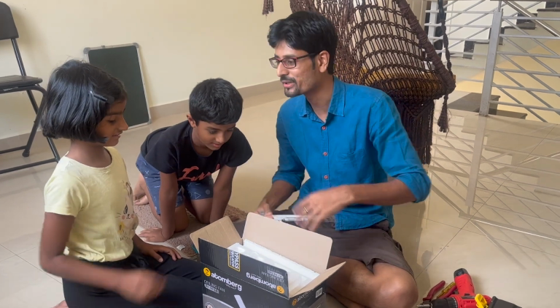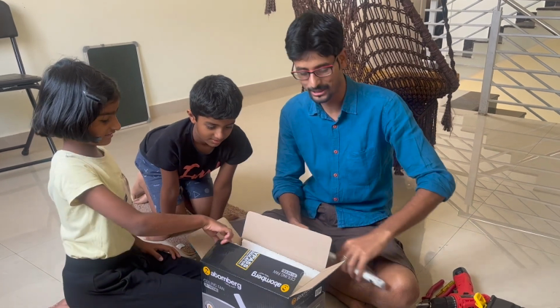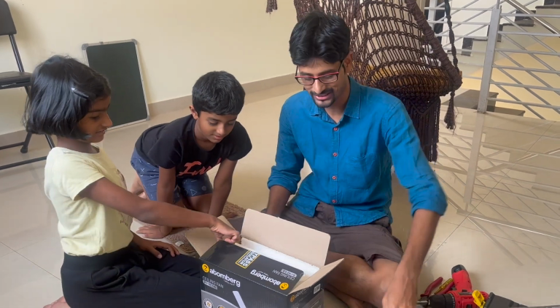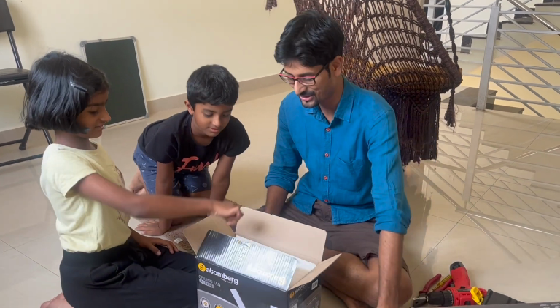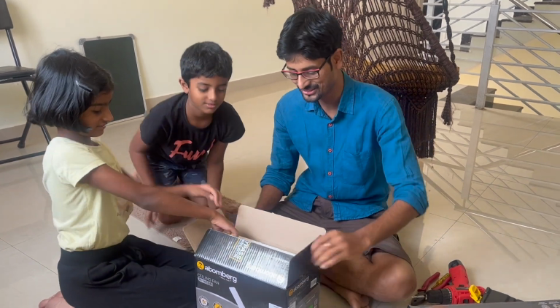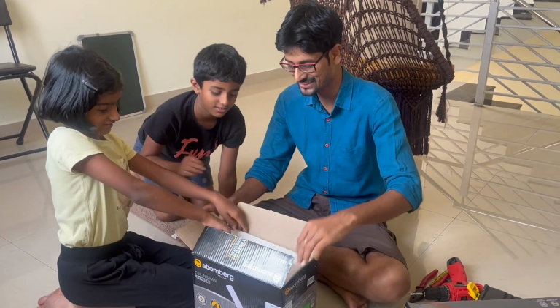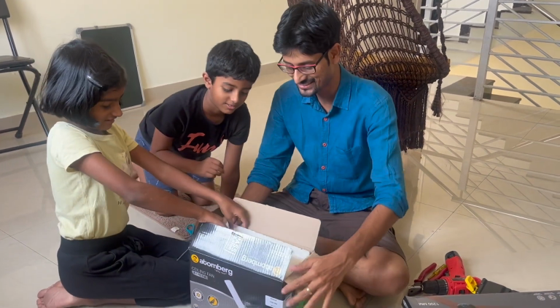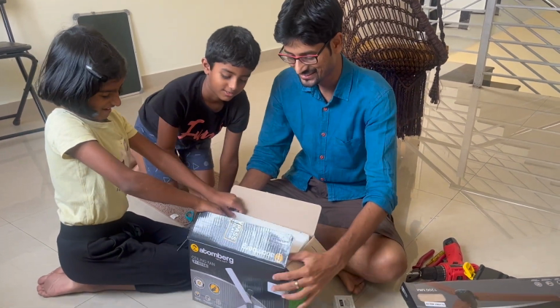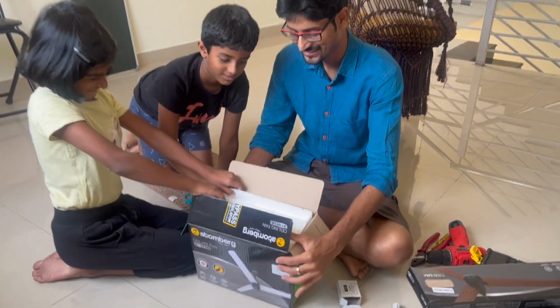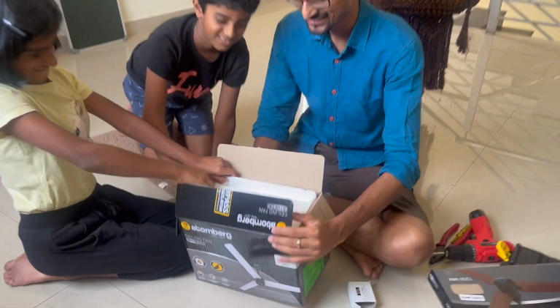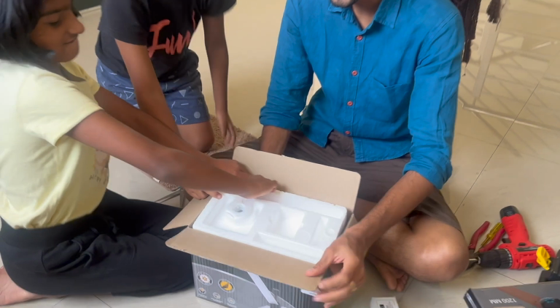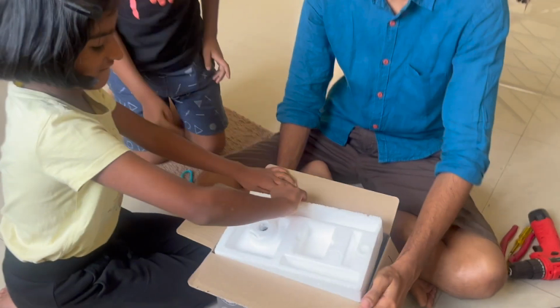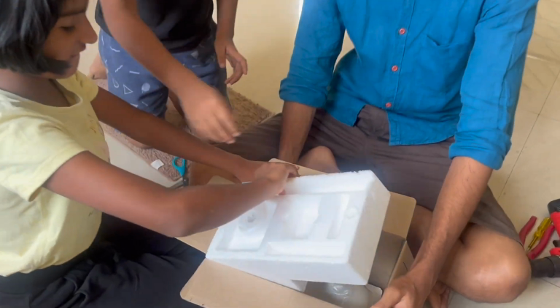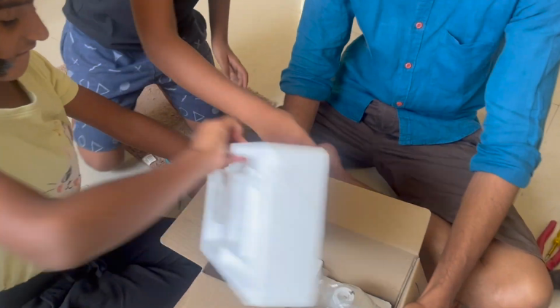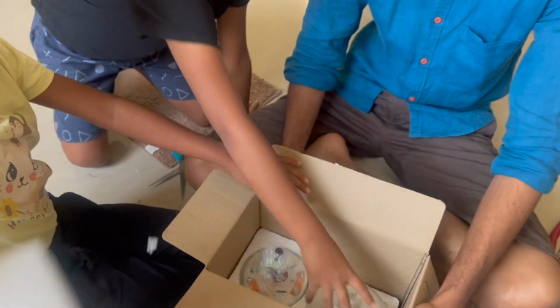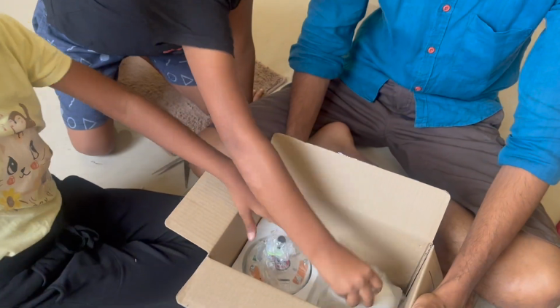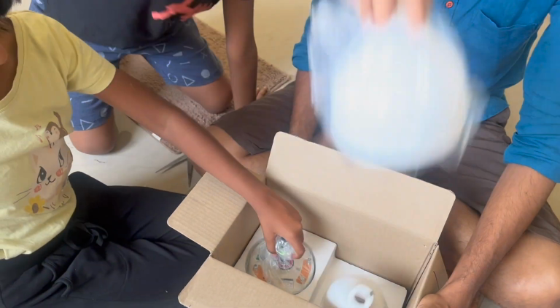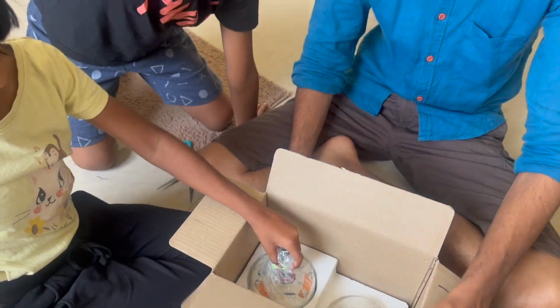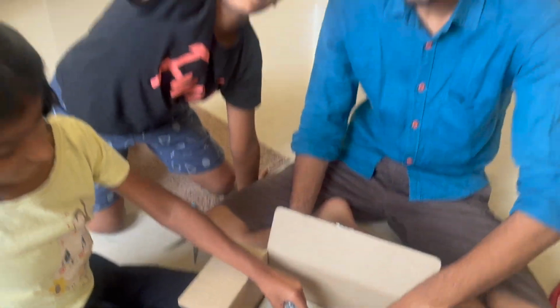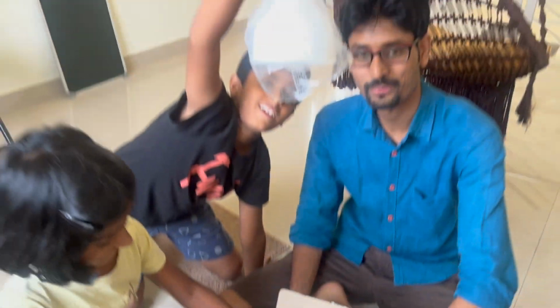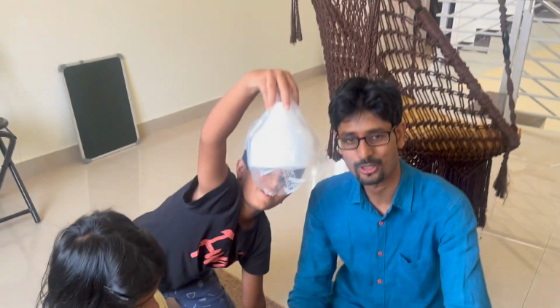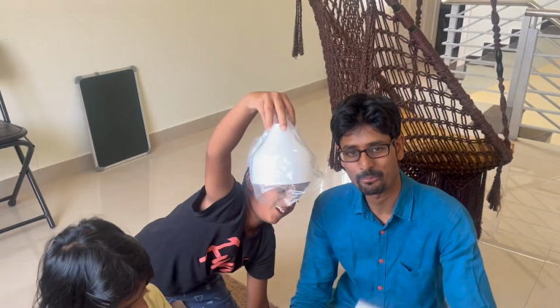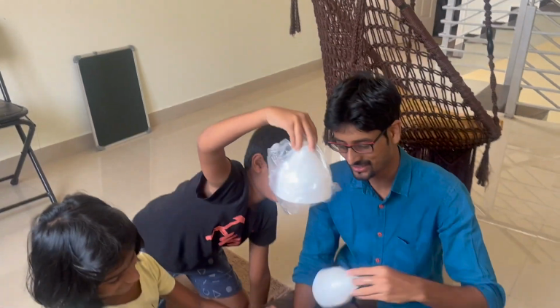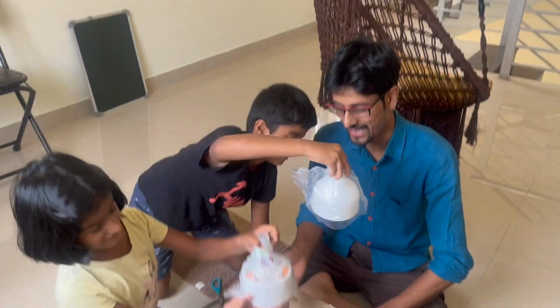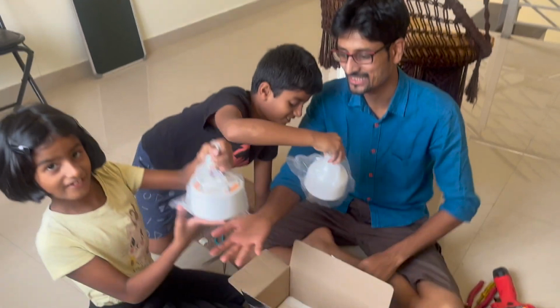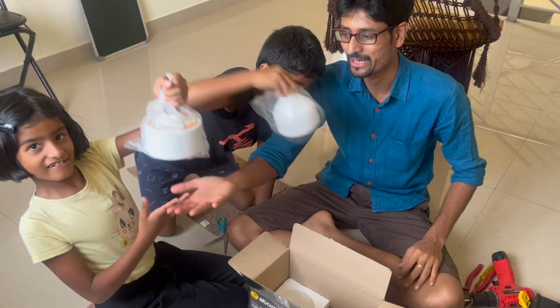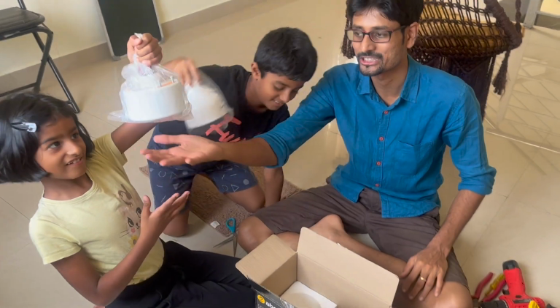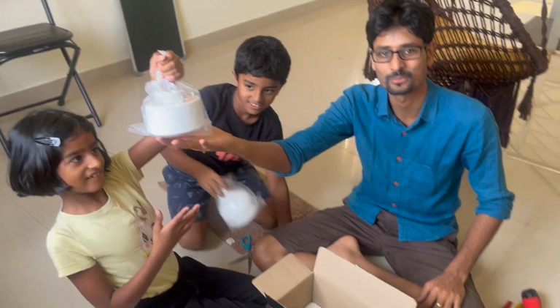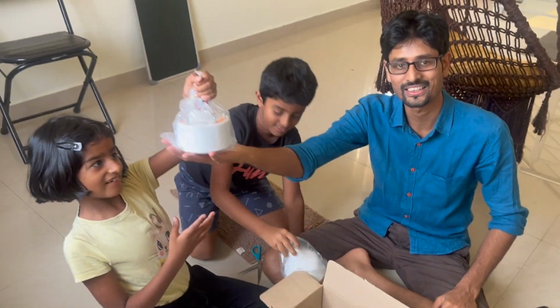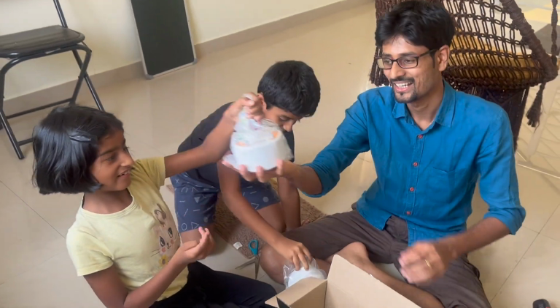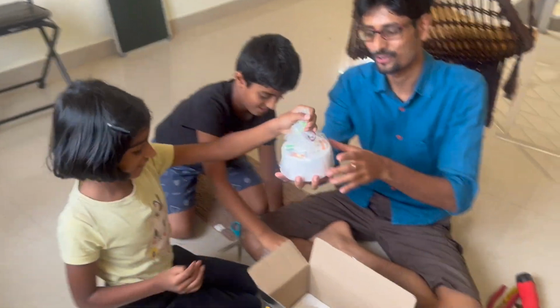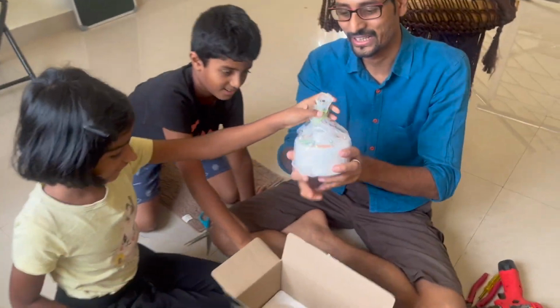Now when you unbox it, what do you get? Here is the top and bottom cup unit. And here is the main brushless motor along with the LED.